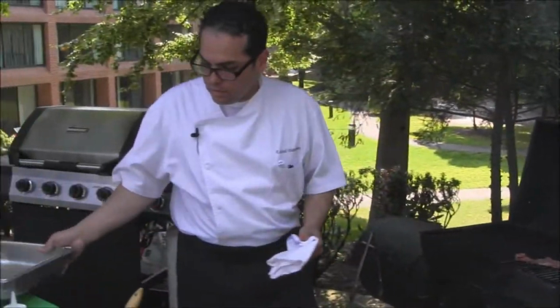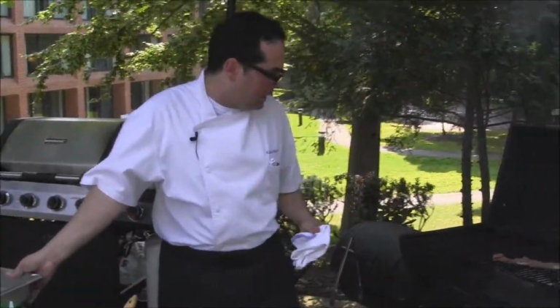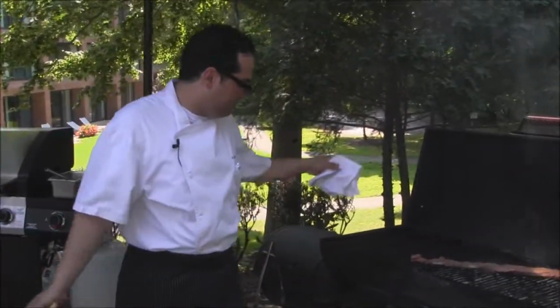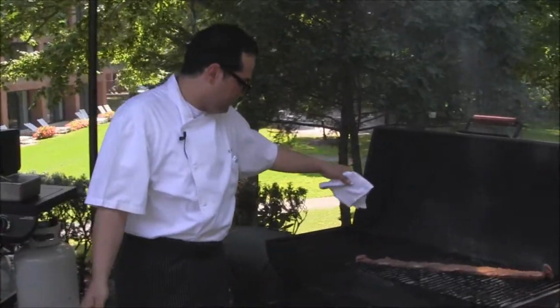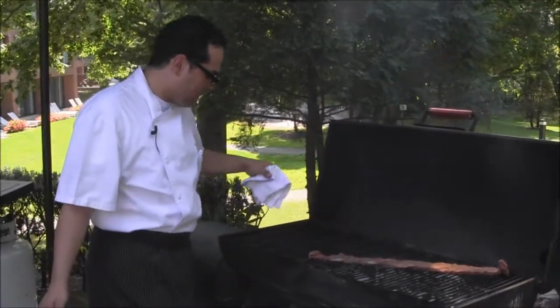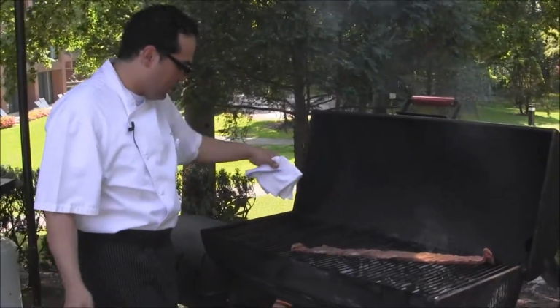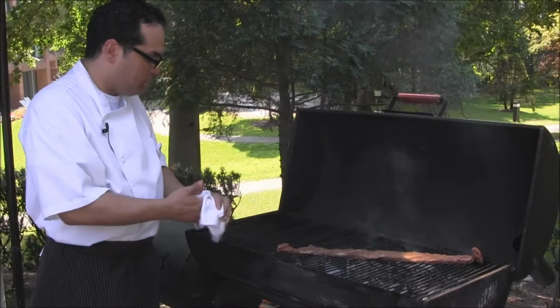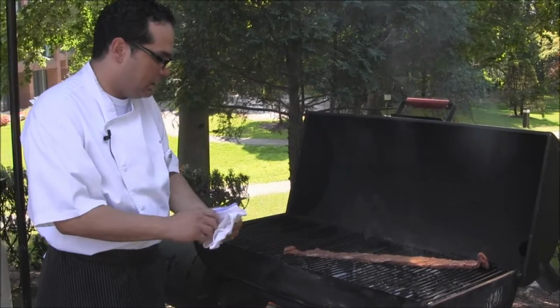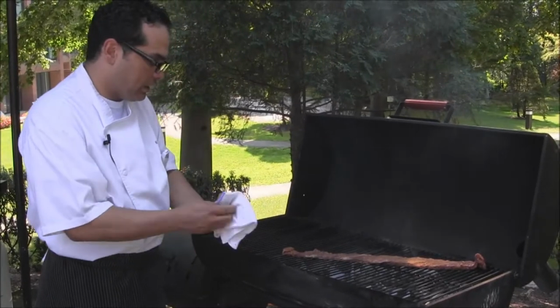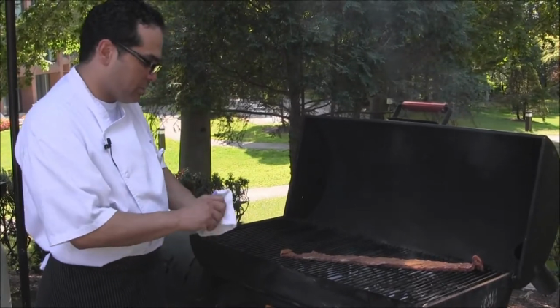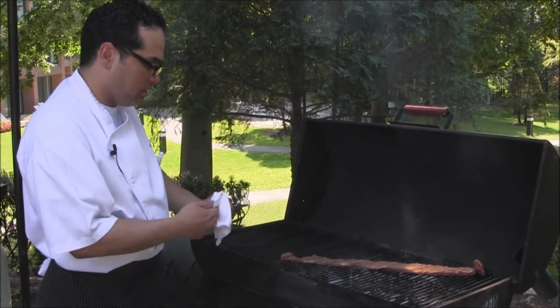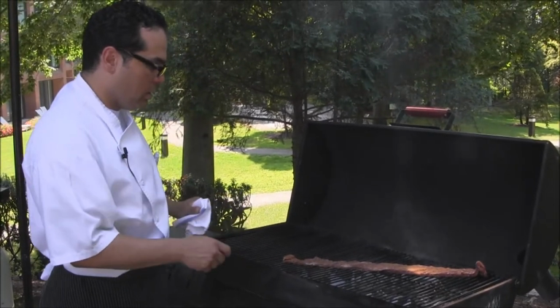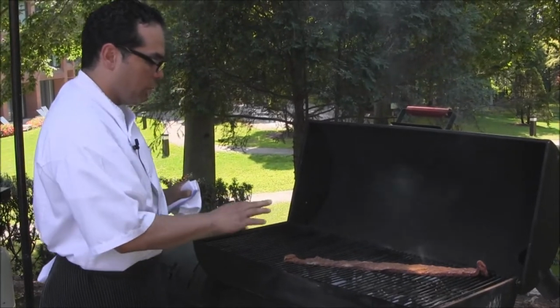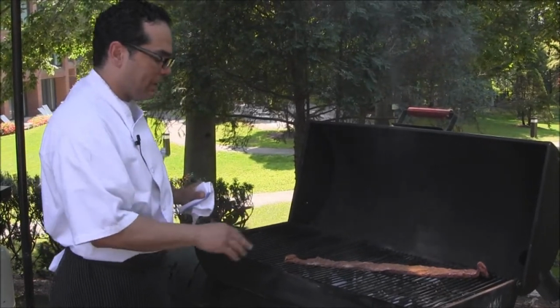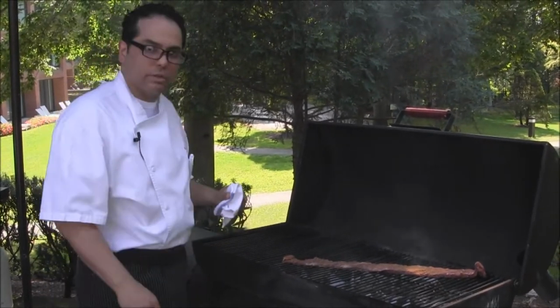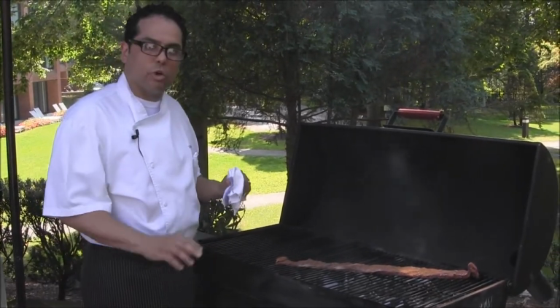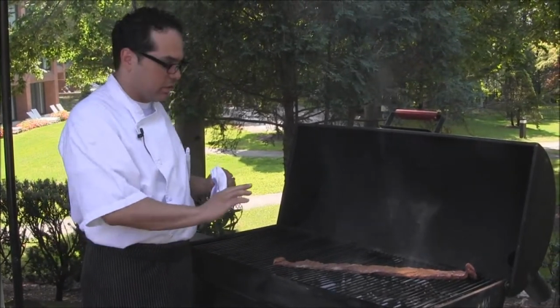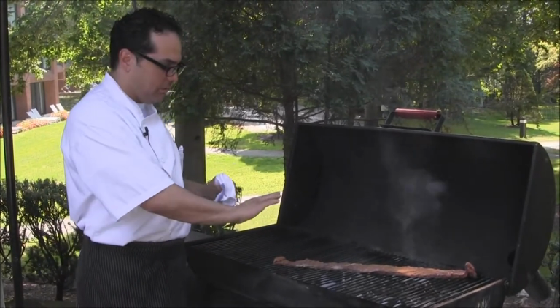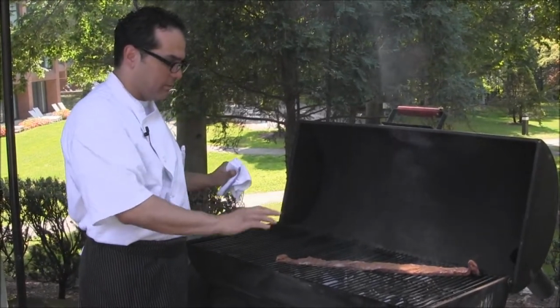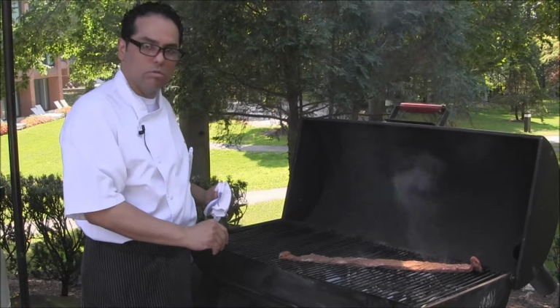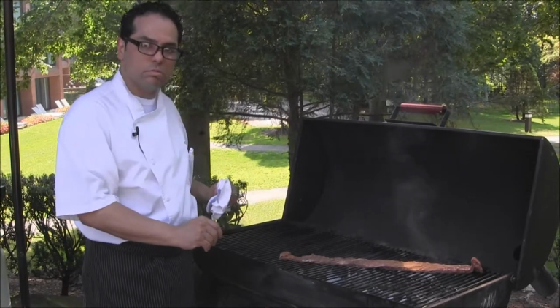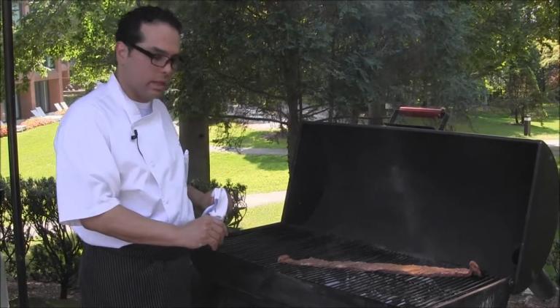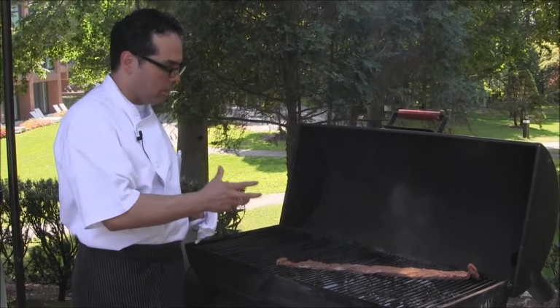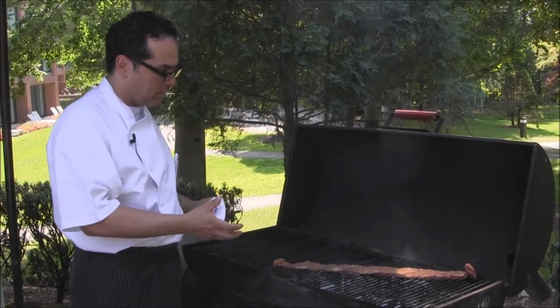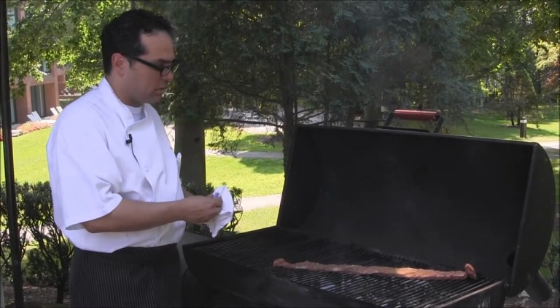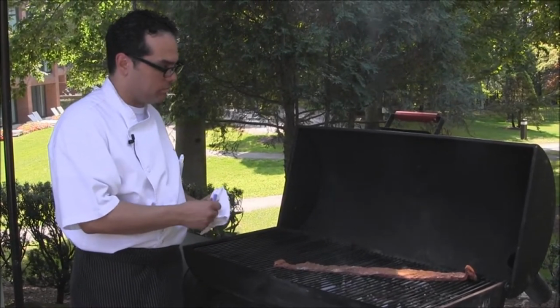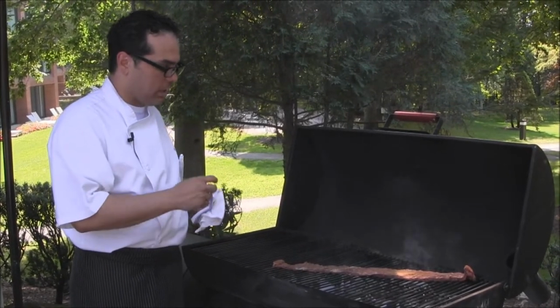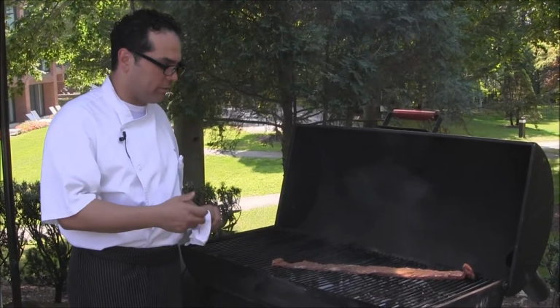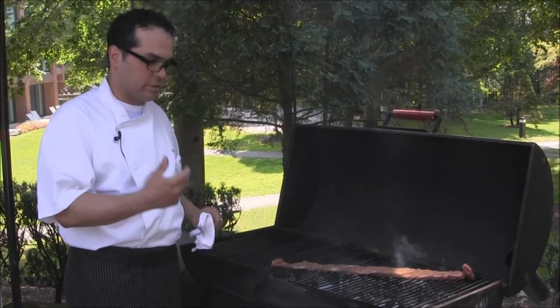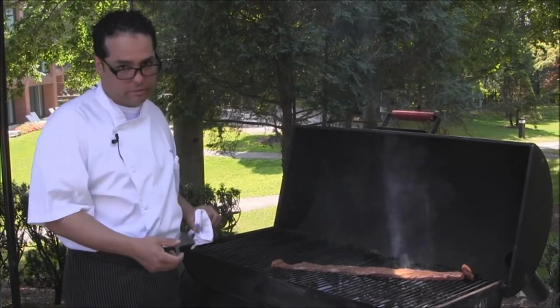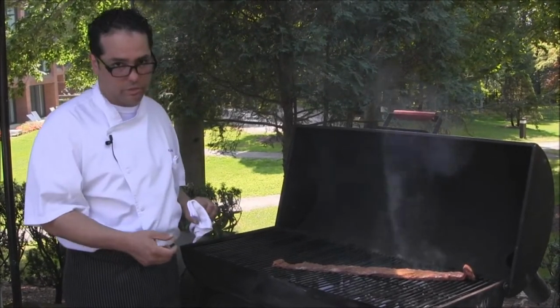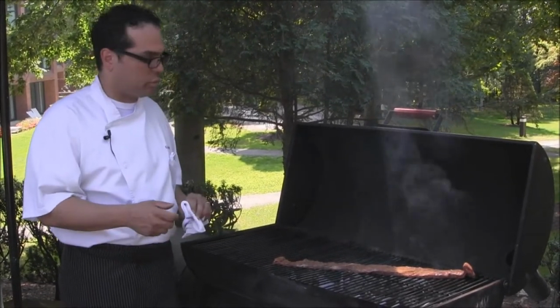You want to have an empty spot so that you can rest your meat. When you place them on the grill, you want to make sure that you leave them alone — that way it gets the charcoal, all the flavors, and caramelization into the protein.